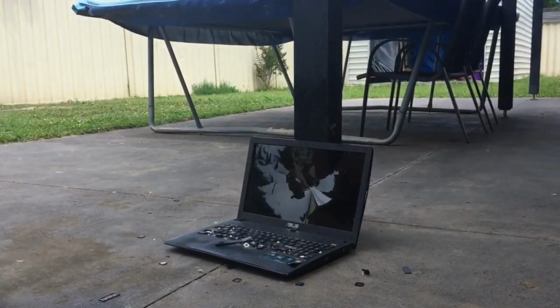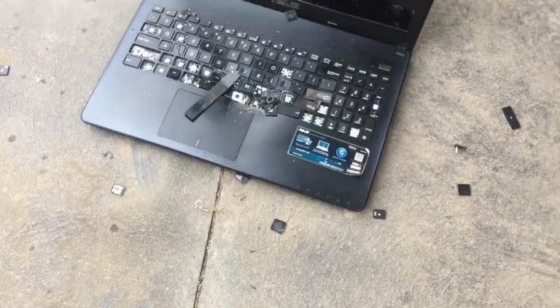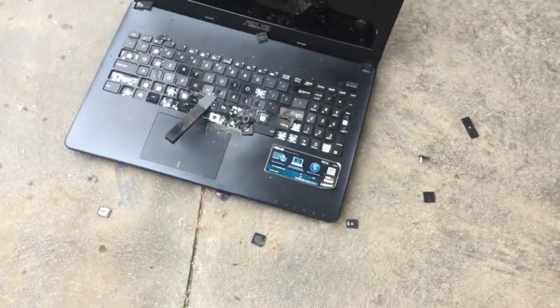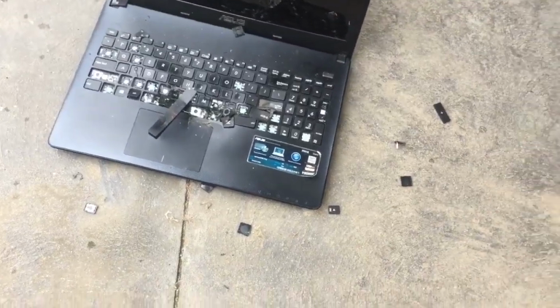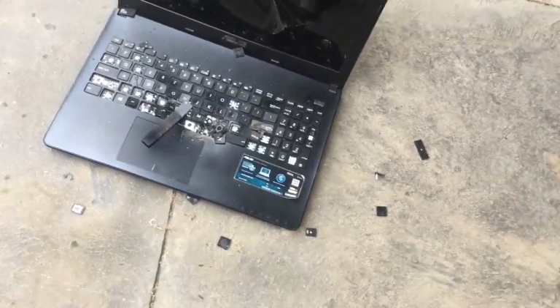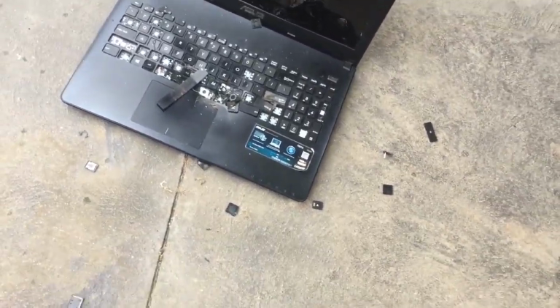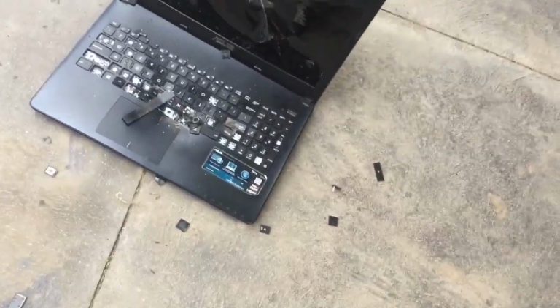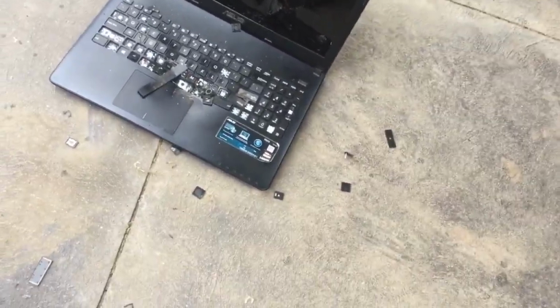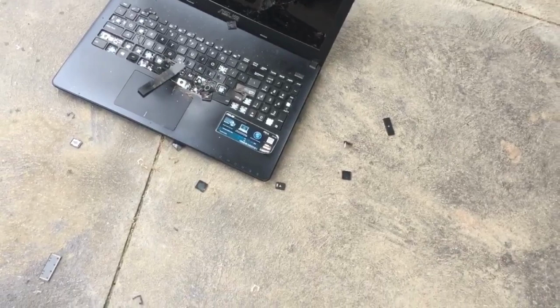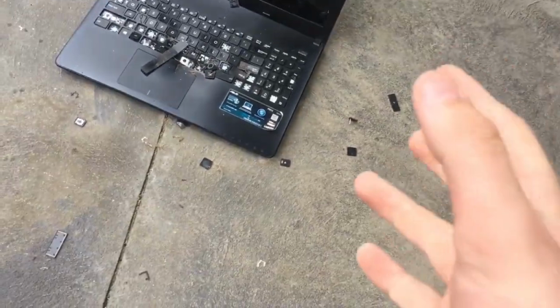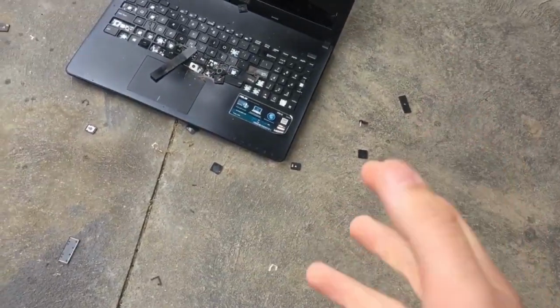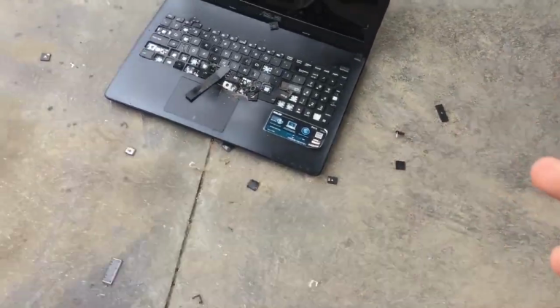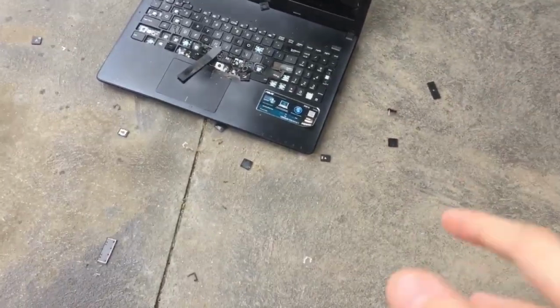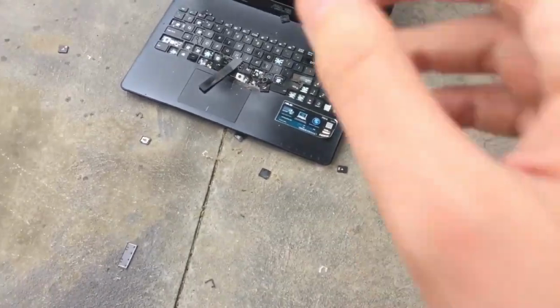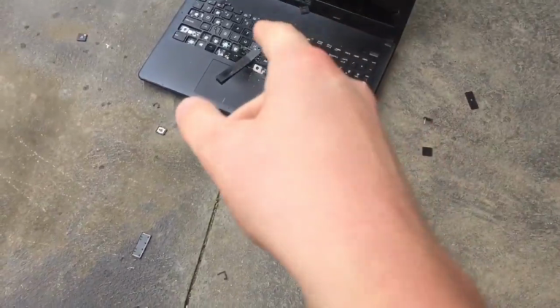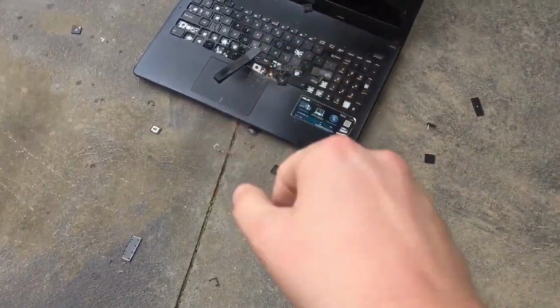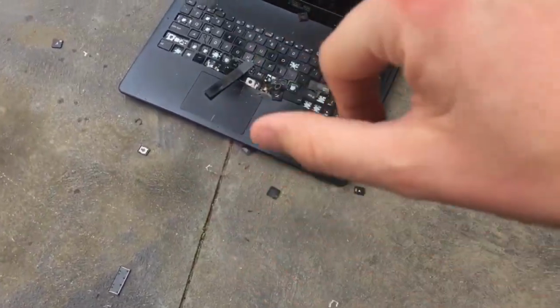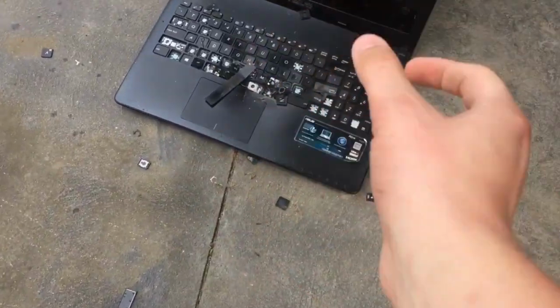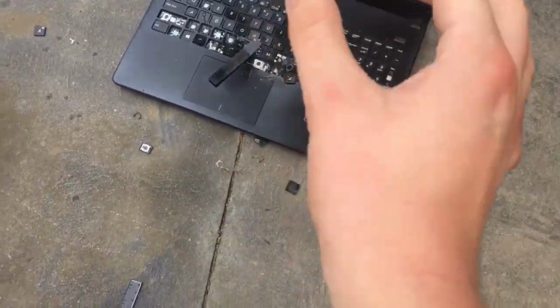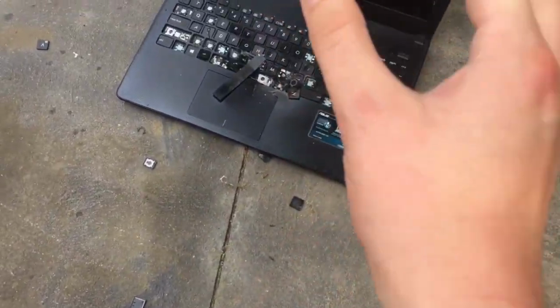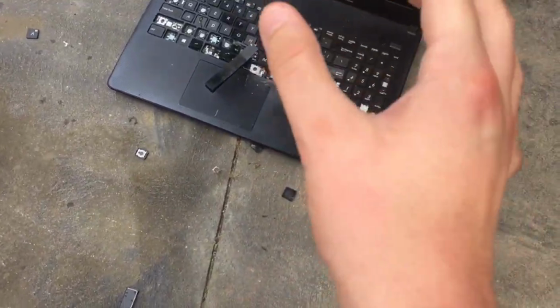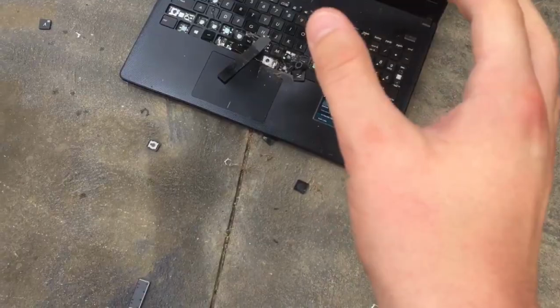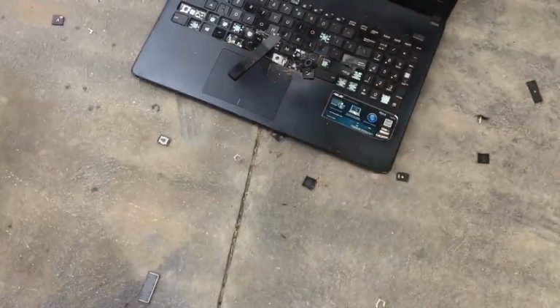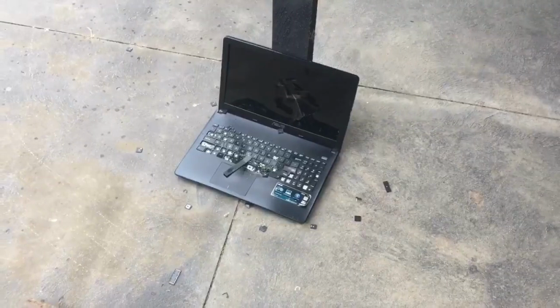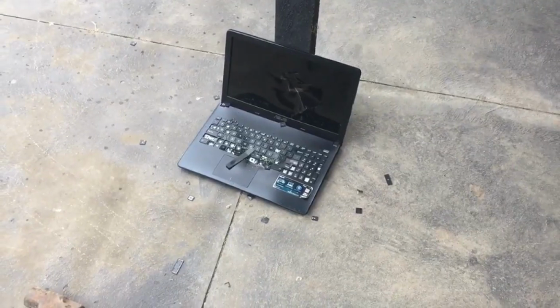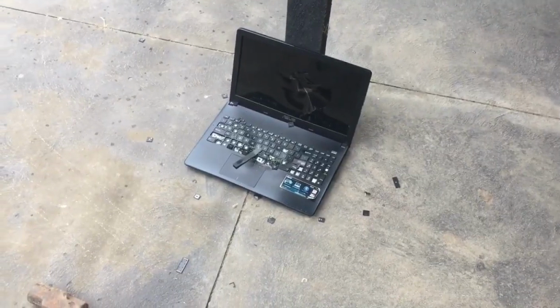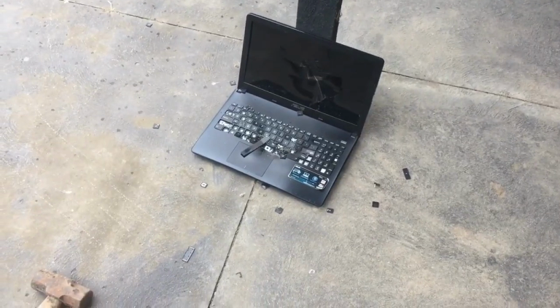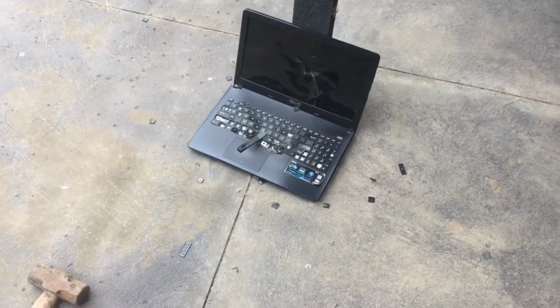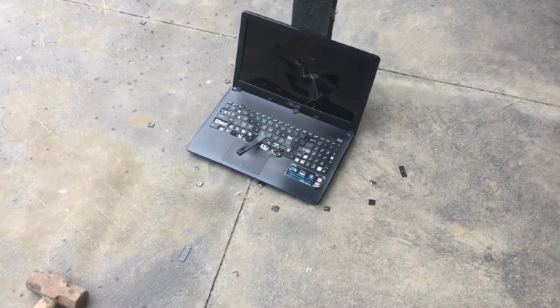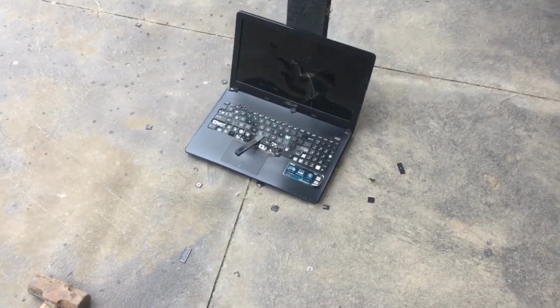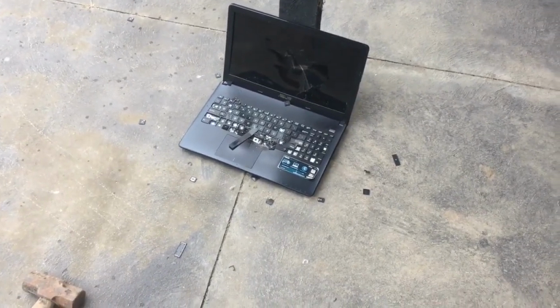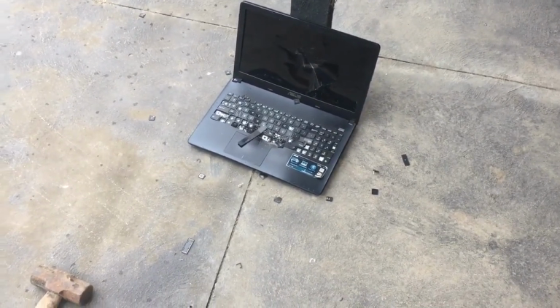As you can see it's going to take a couple hits to destroy the motherboard completely. But as you can see the keys are completely done. Though I wouldn't say it is completely done, so let's hit it a few more times.